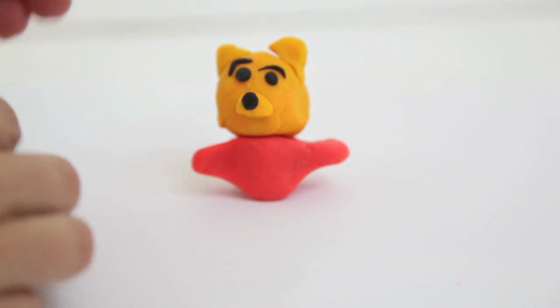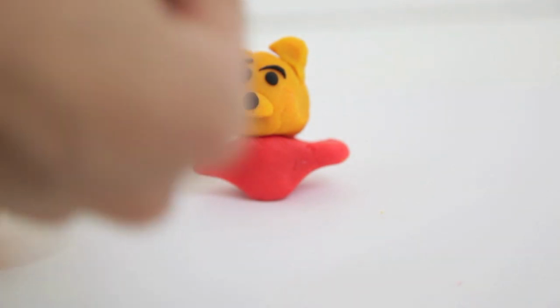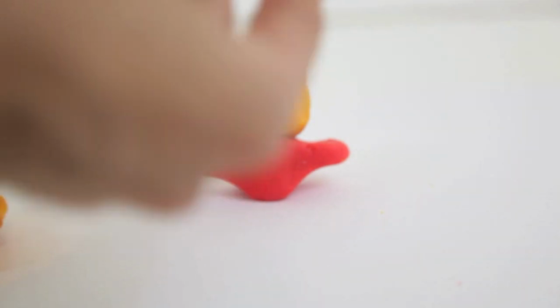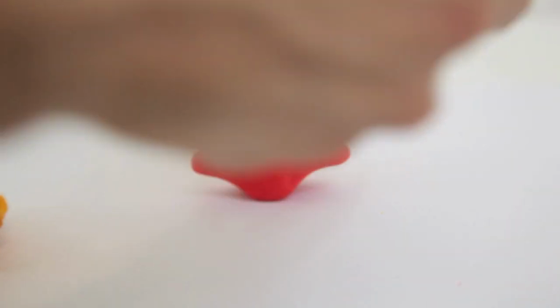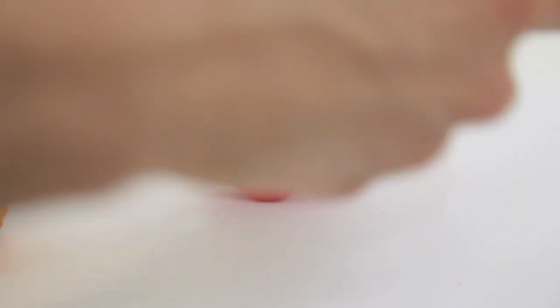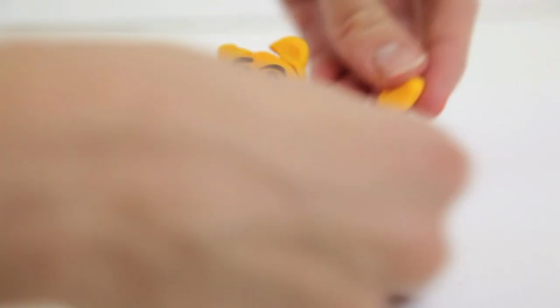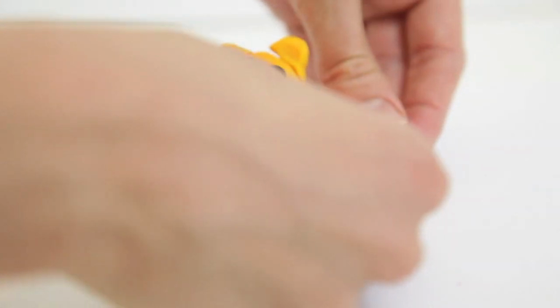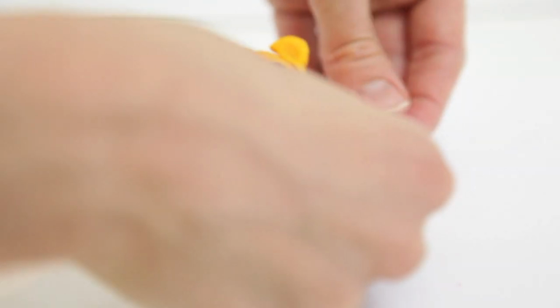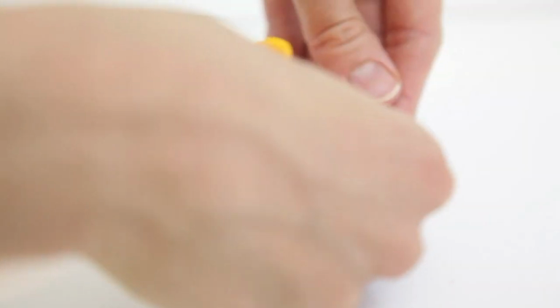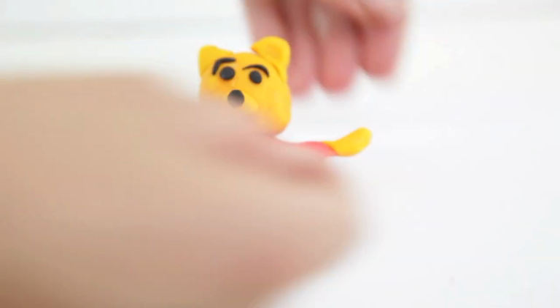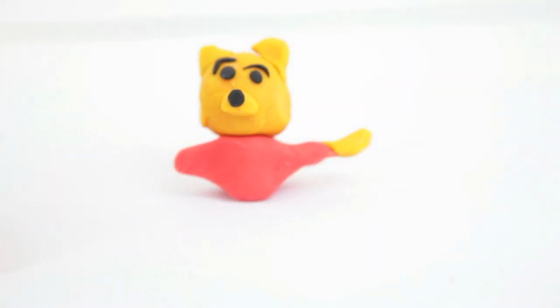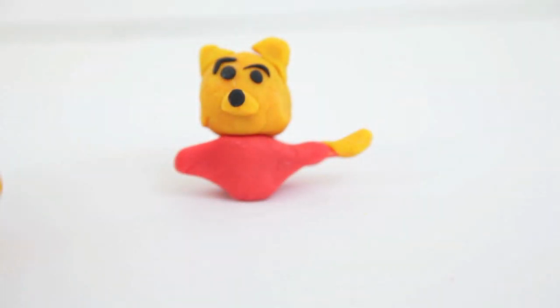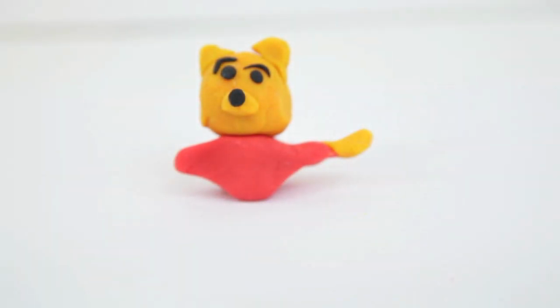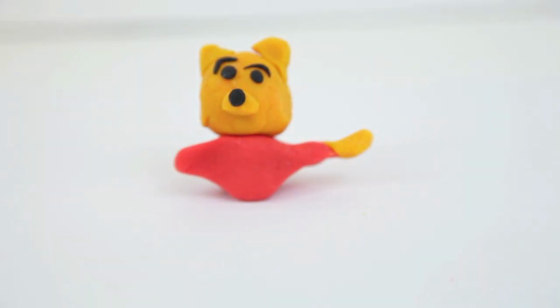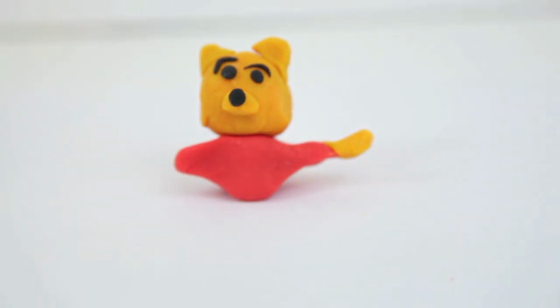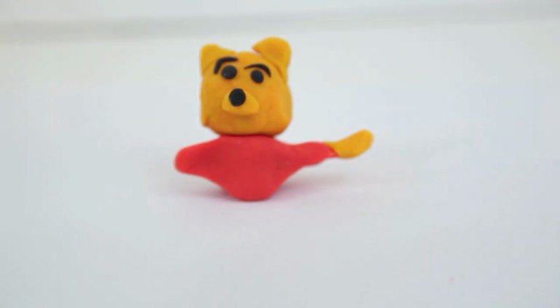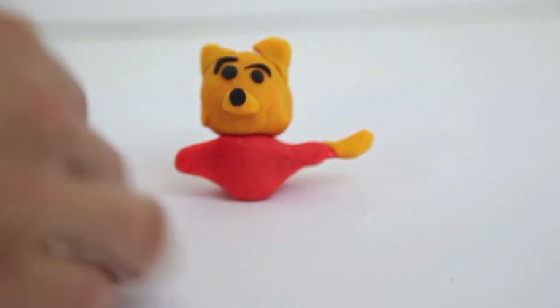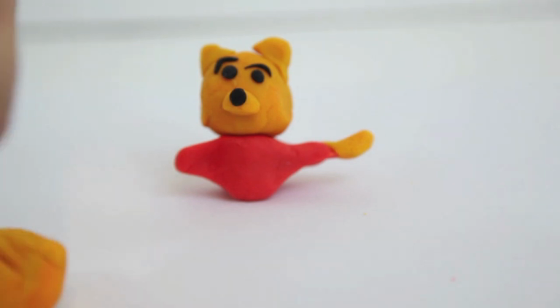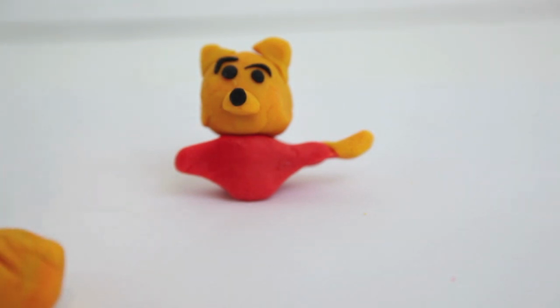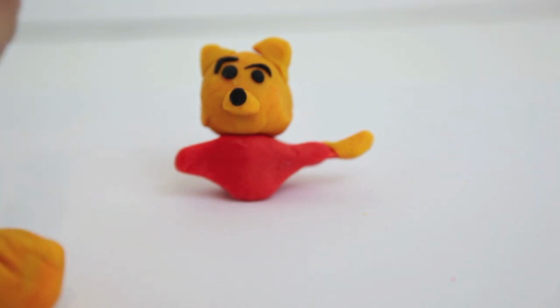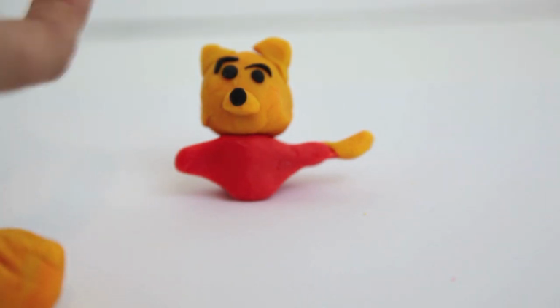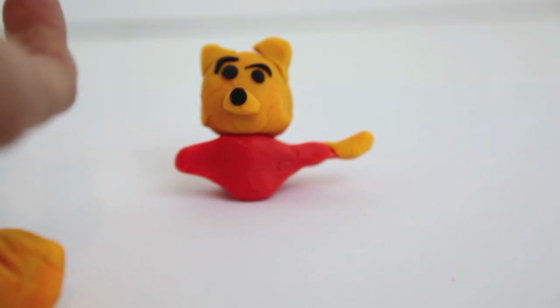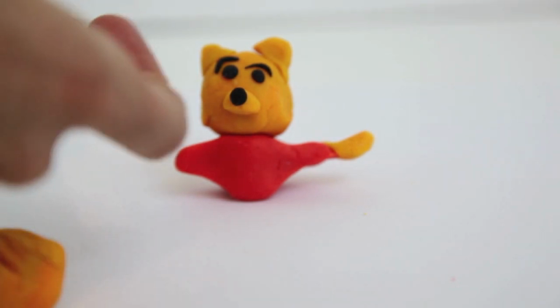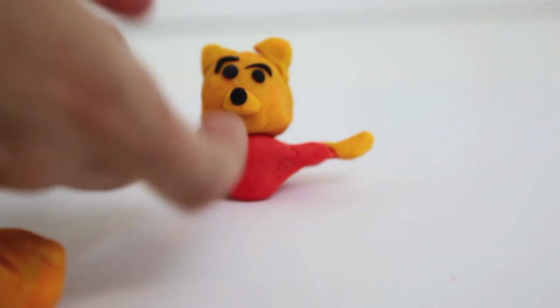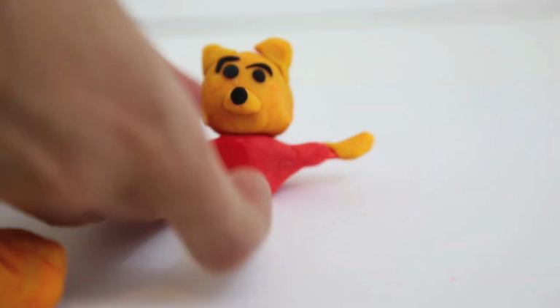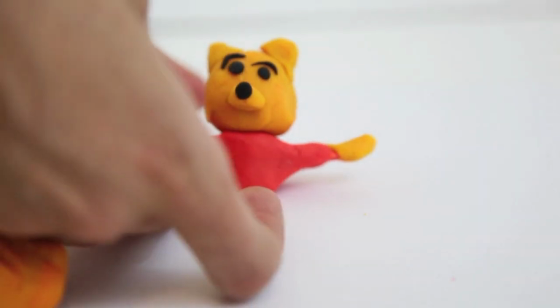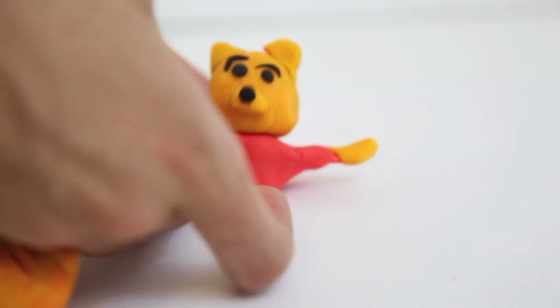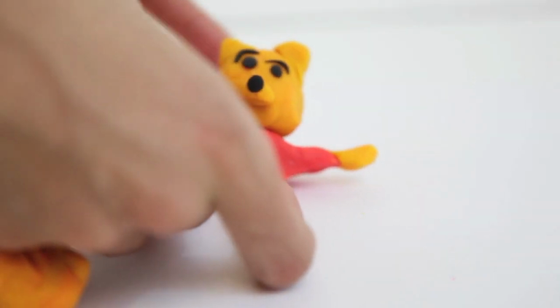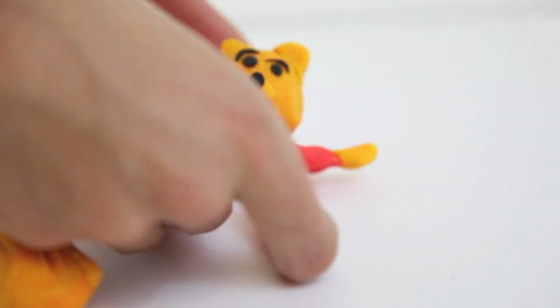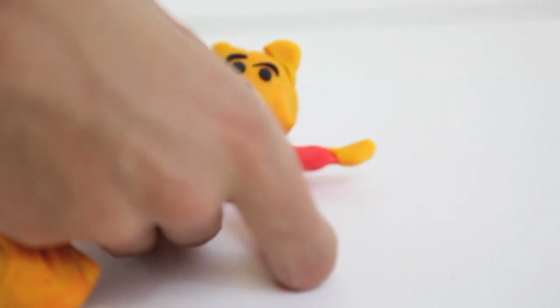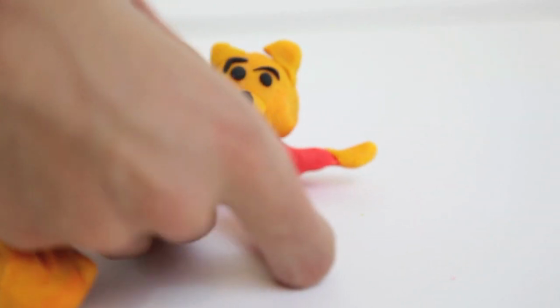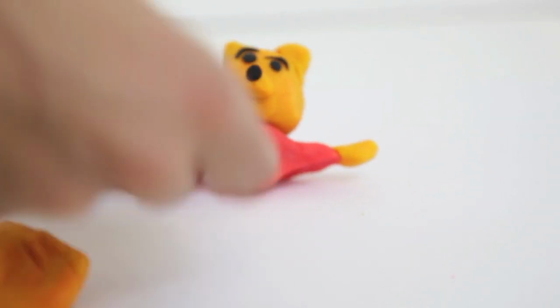Now we need to add Winnie the Pooh's arms. All you need to do is make two little oval shapes and attach them to the red shirt.